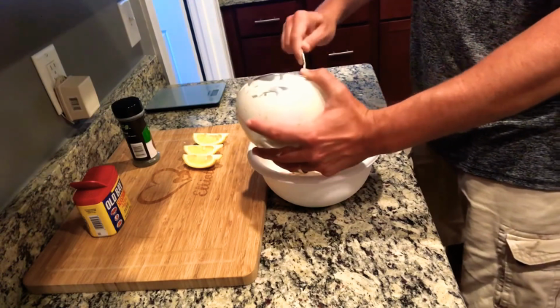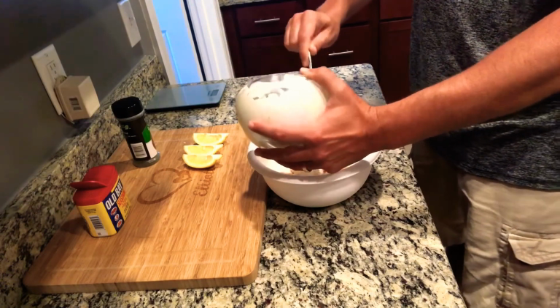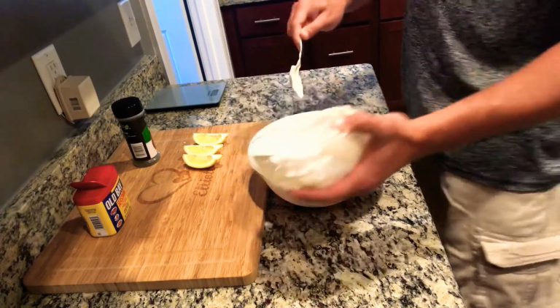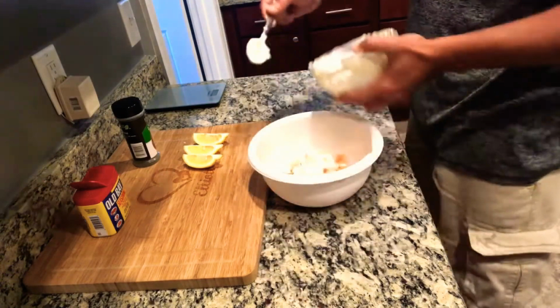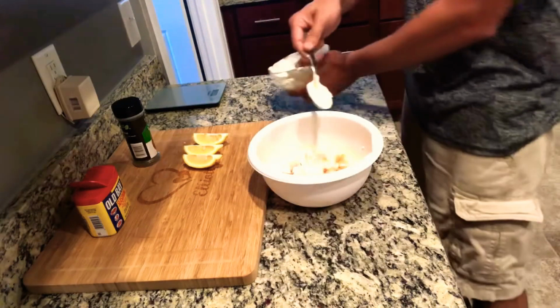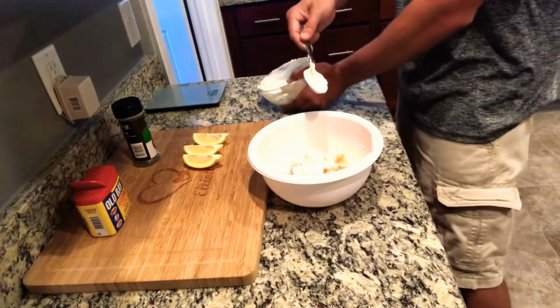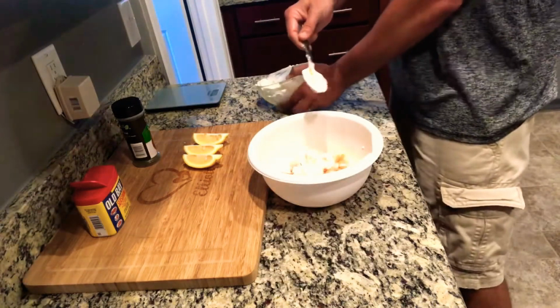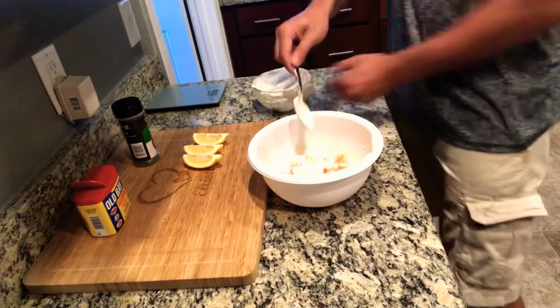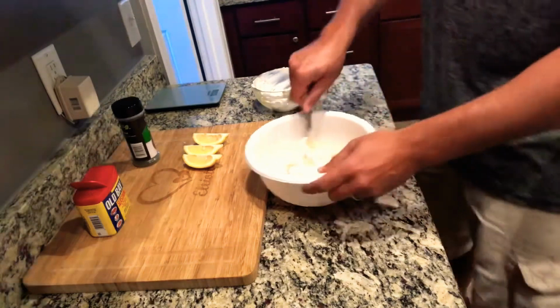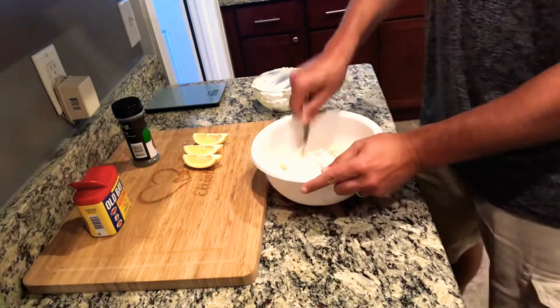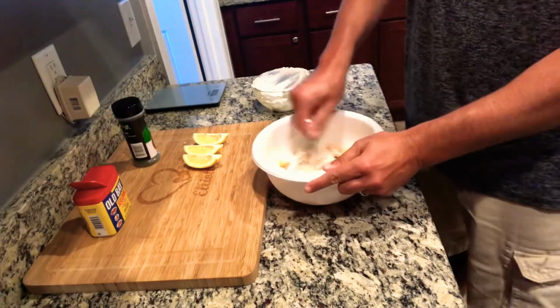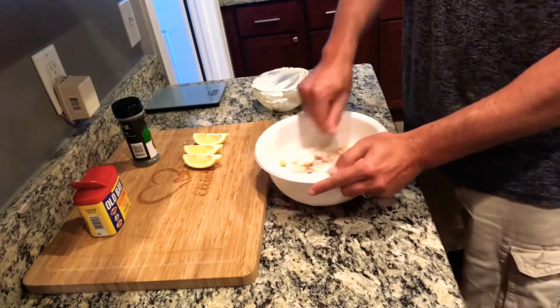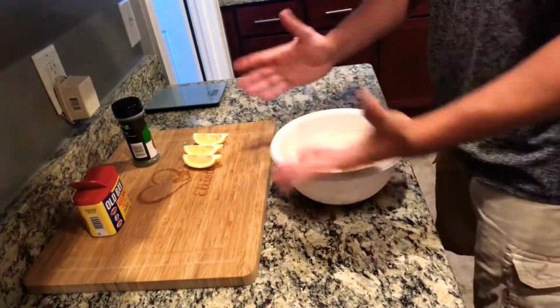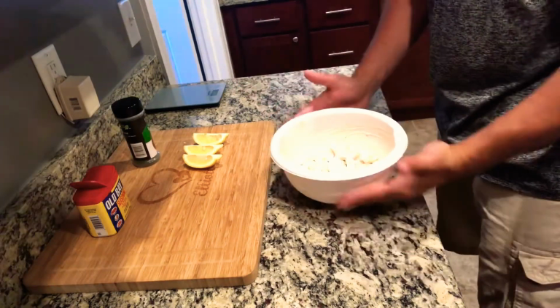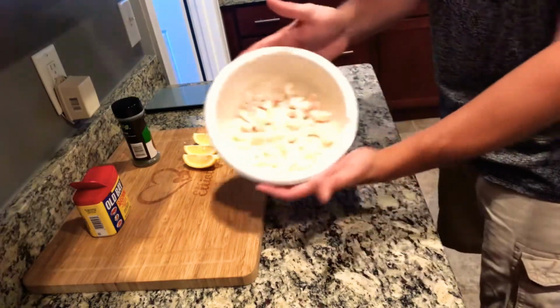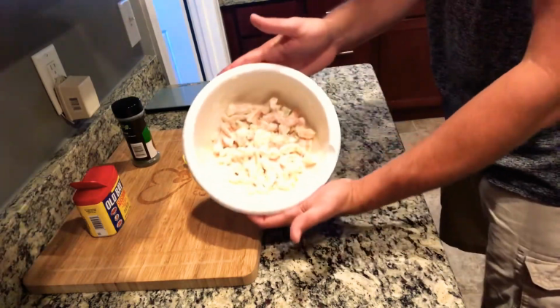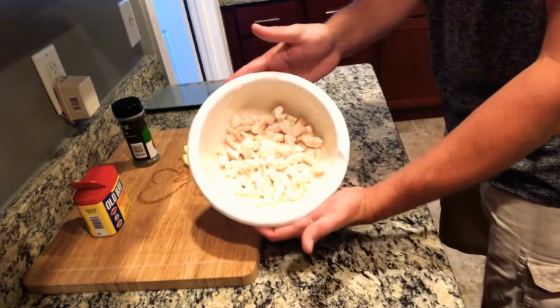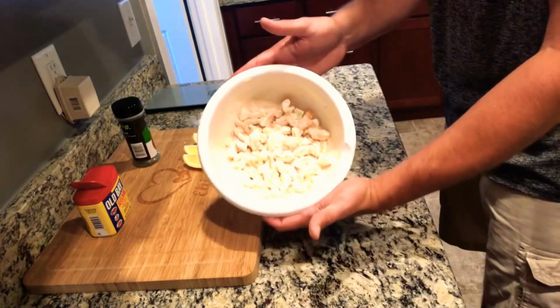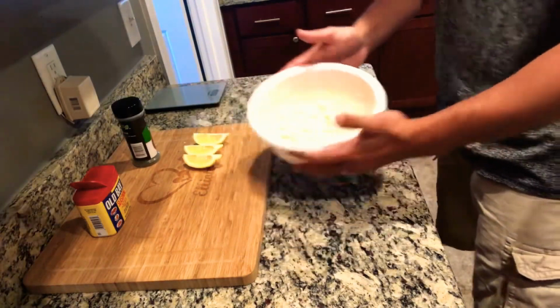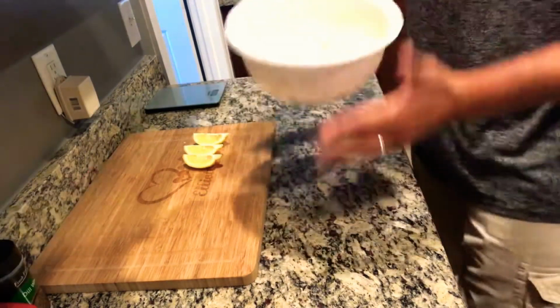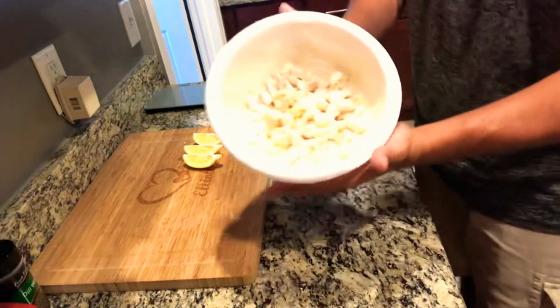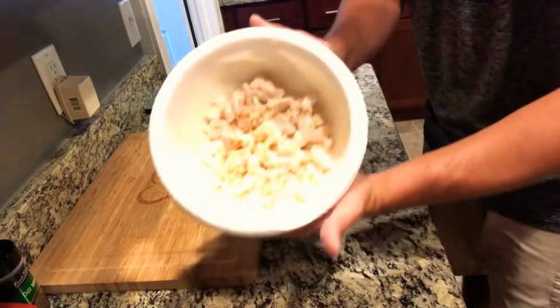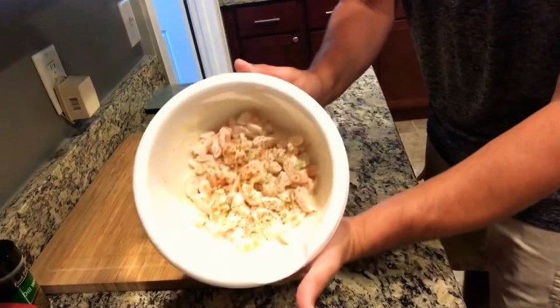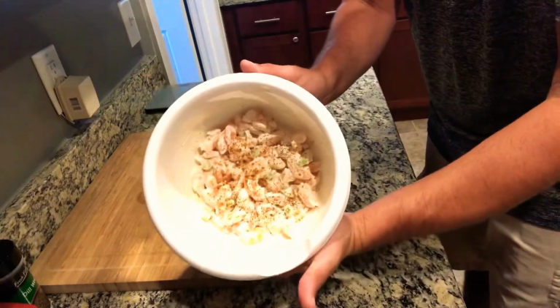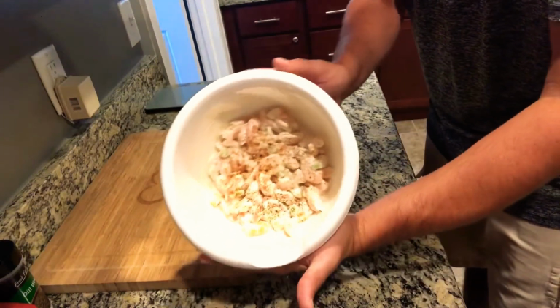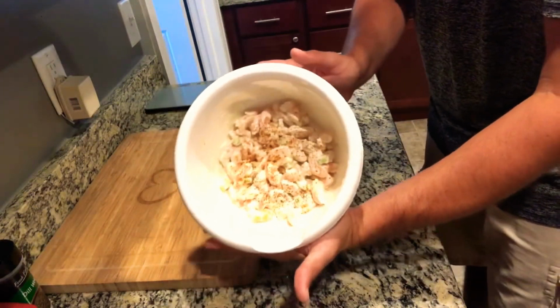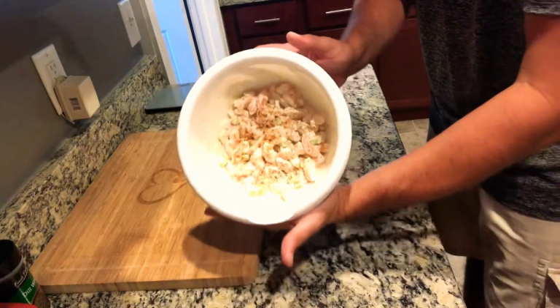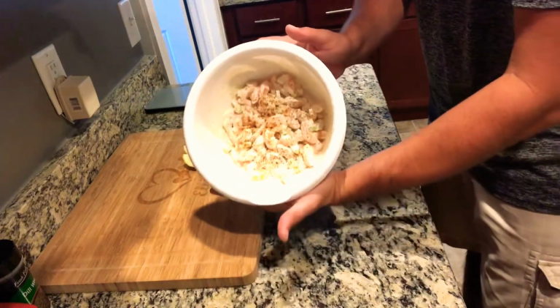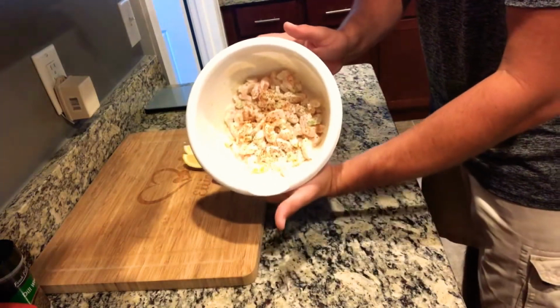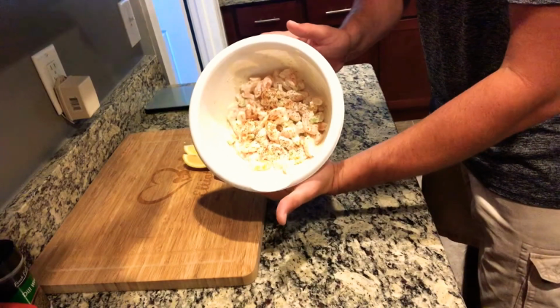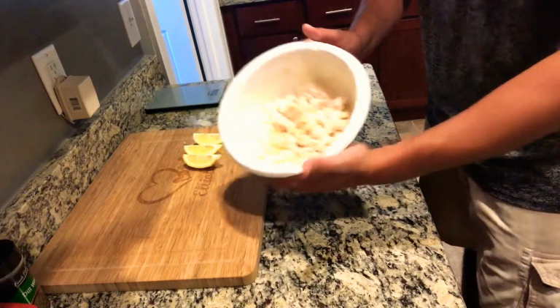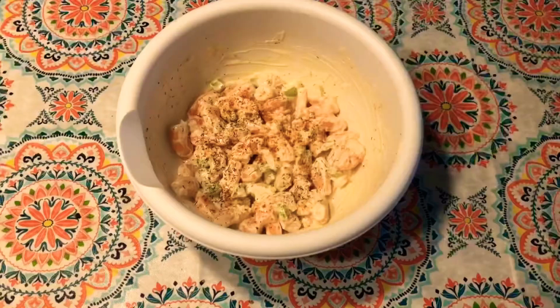Now that you have all your seasoning mixed up in your small bowl, go ahead and dump it right into your shrimp and mix it all together. This is where you can taste and see if you need to add anything — I ended up adding just a little more Old Bay on top.